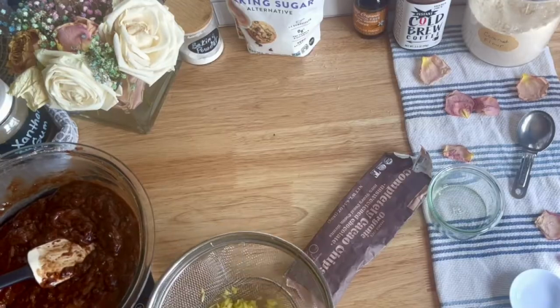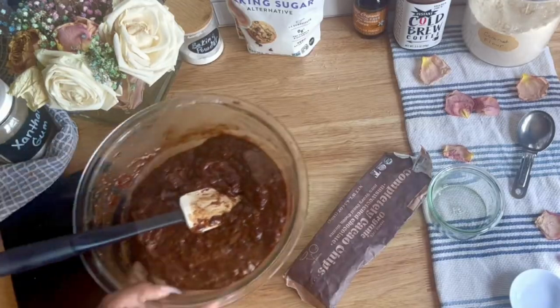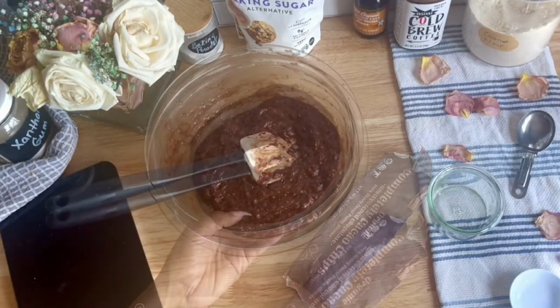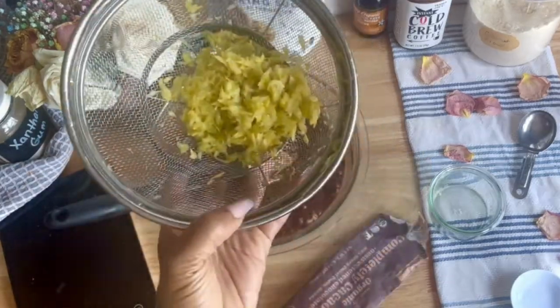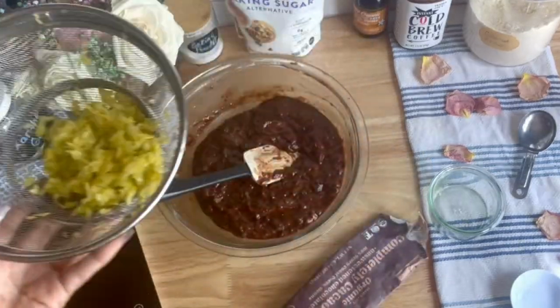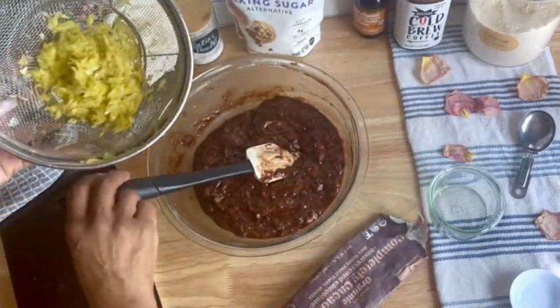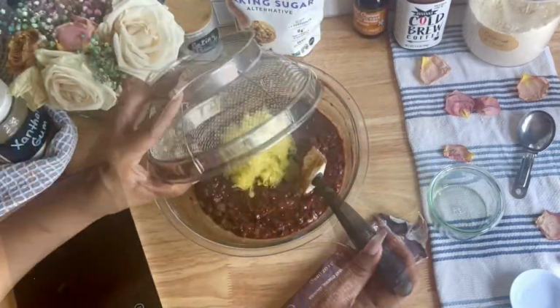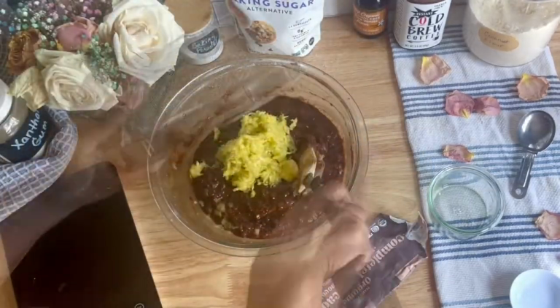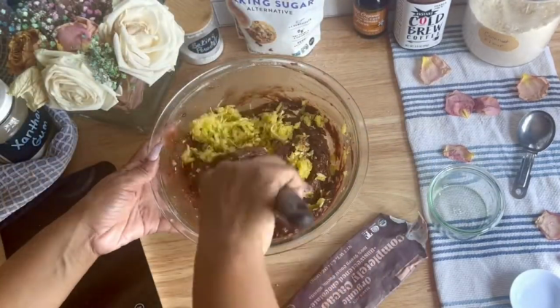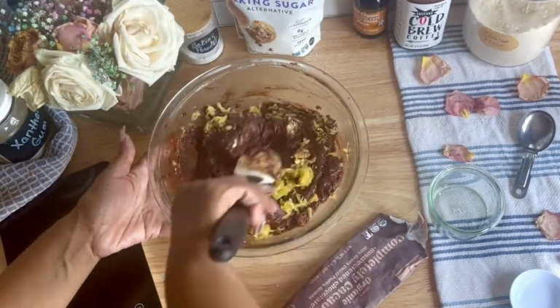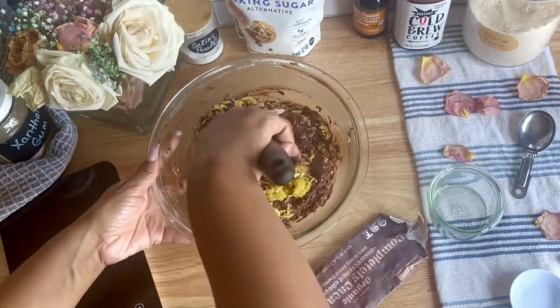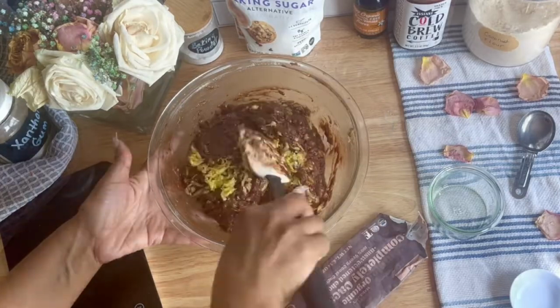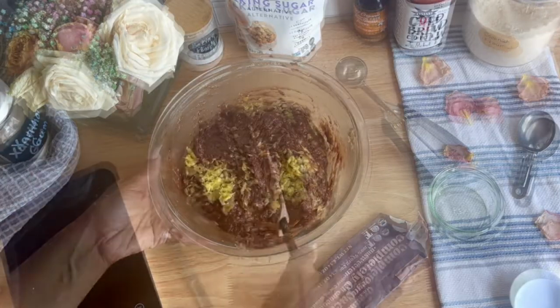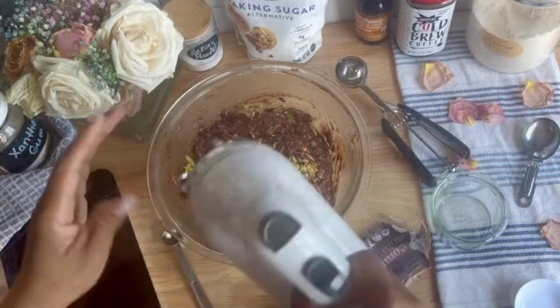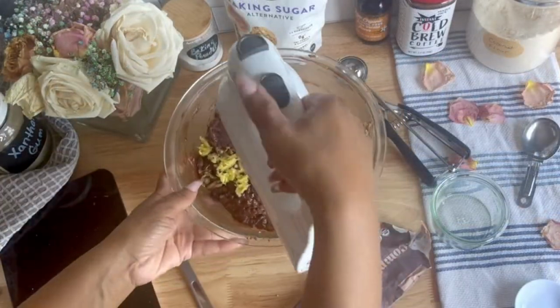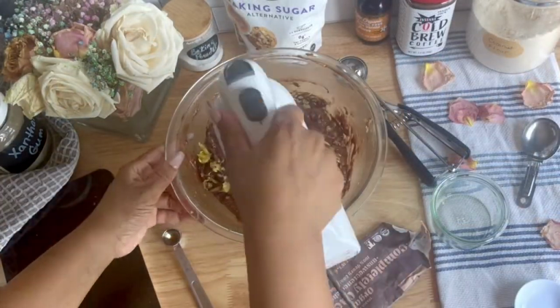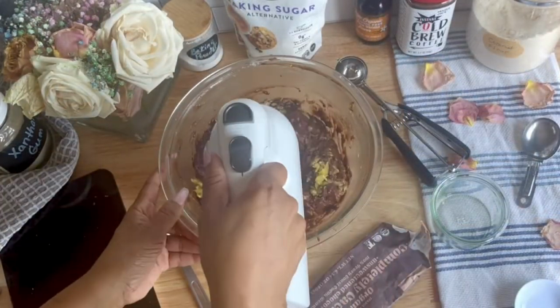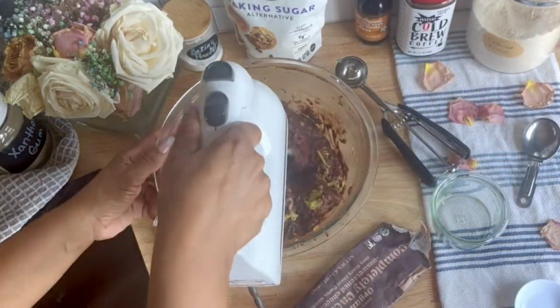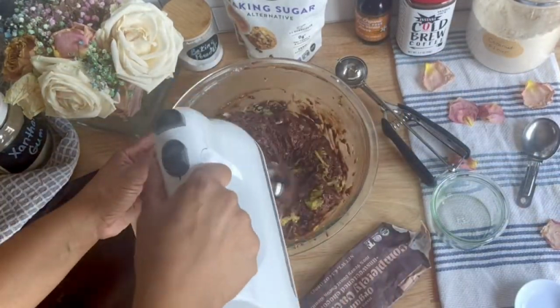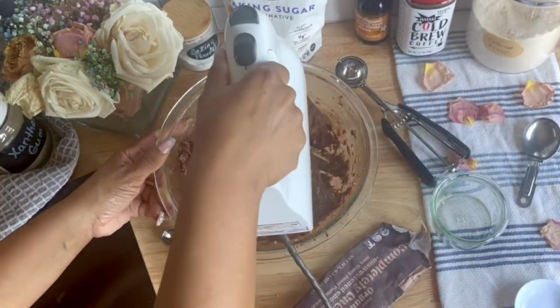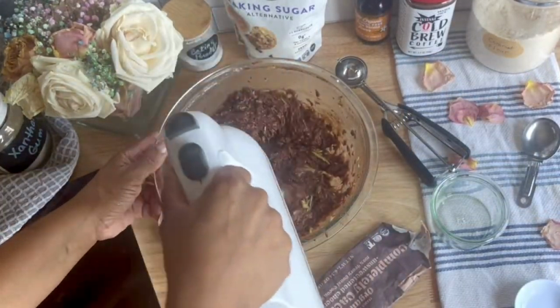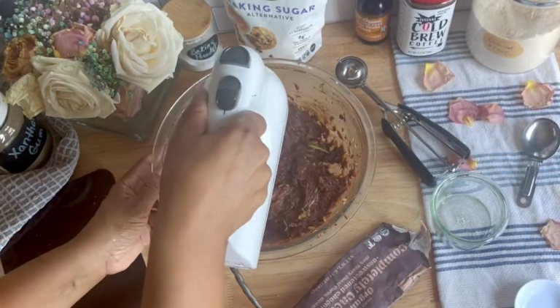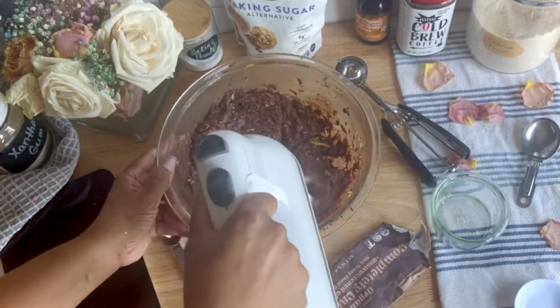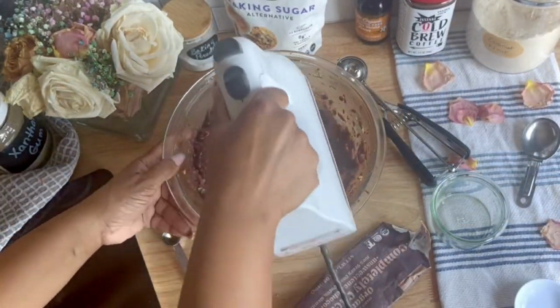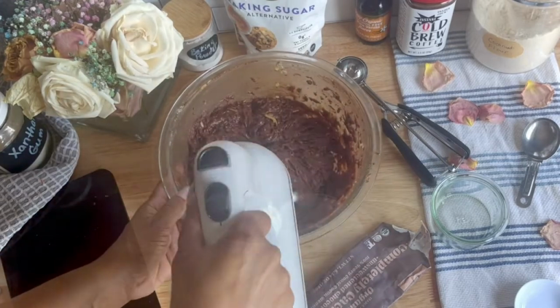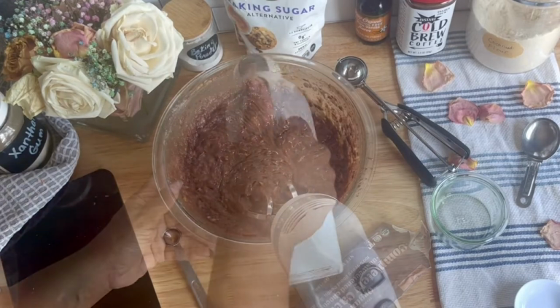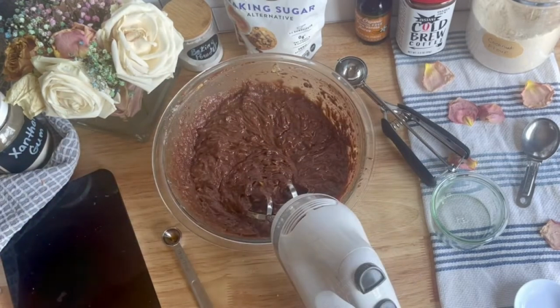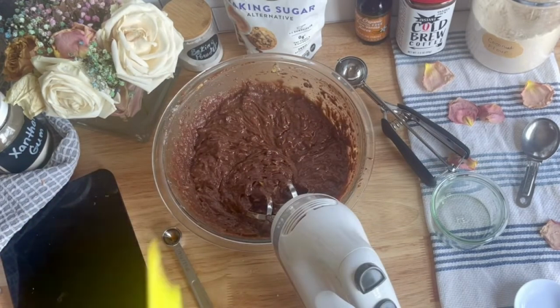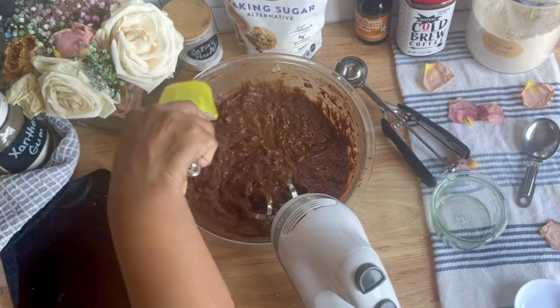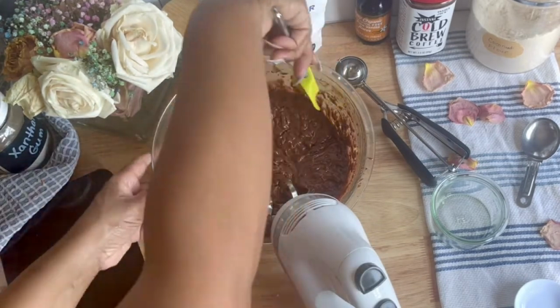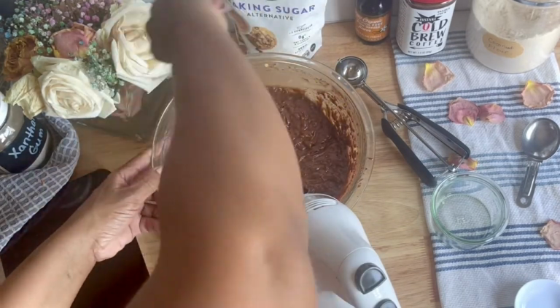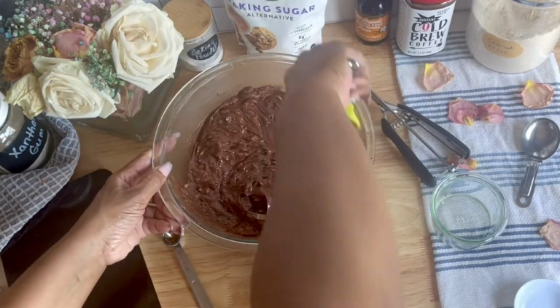Then with clean hands, go ahead and squeeze the water out of the zucchini. The salt is going to really help extract some of the moisture, because zucchini are very water-rich foods. This is going to get you the driest result possible to add to your batter.